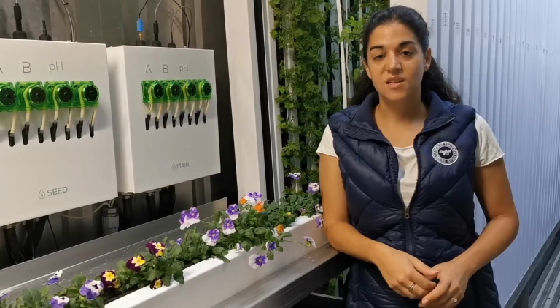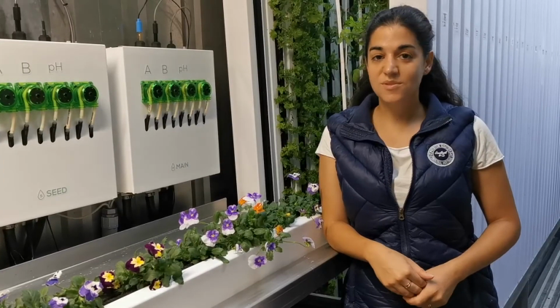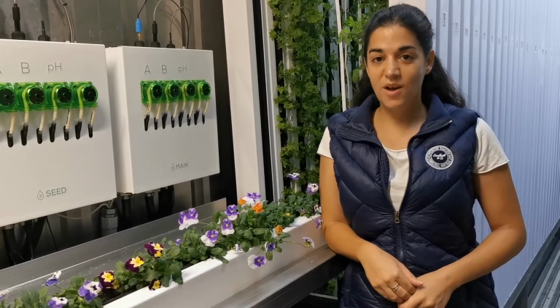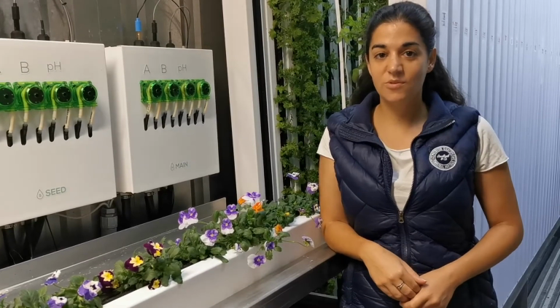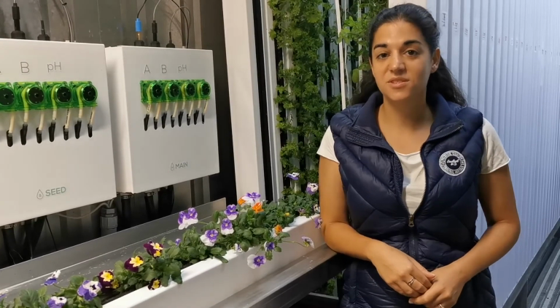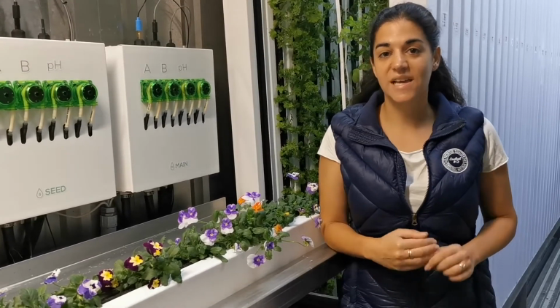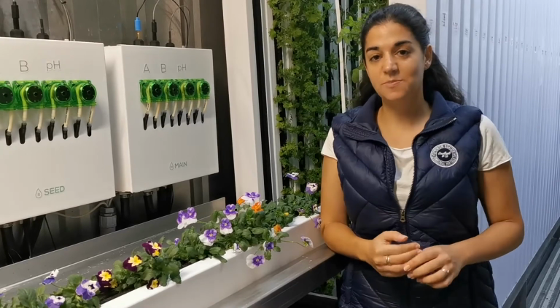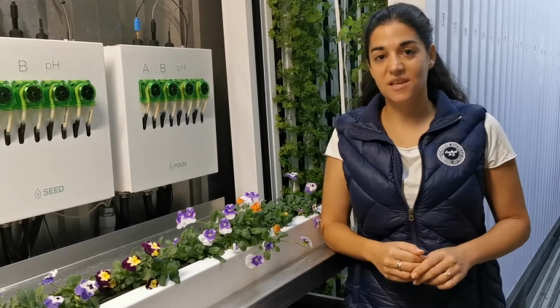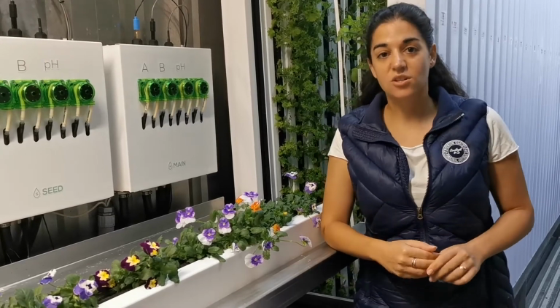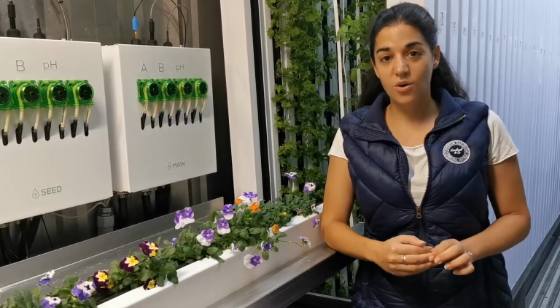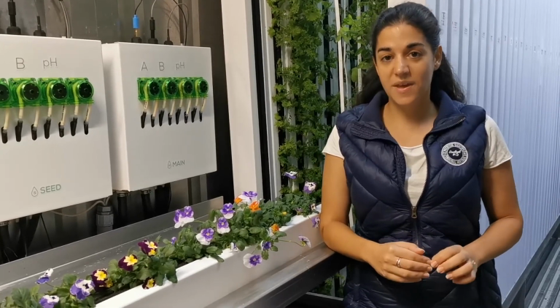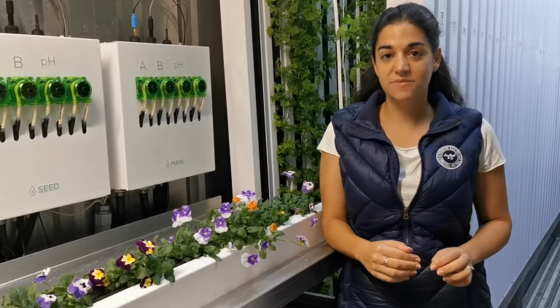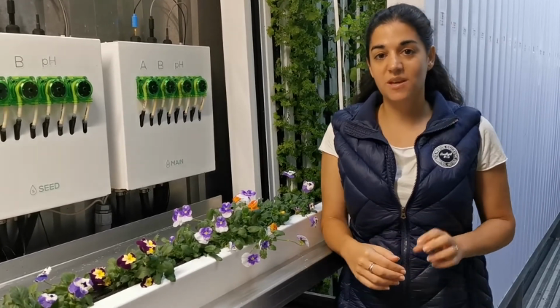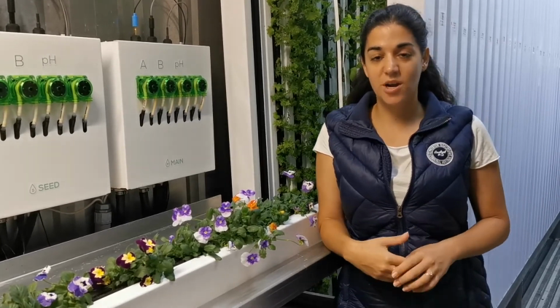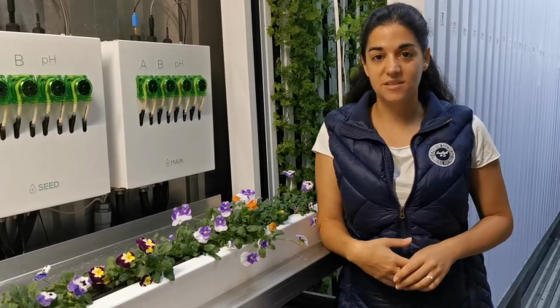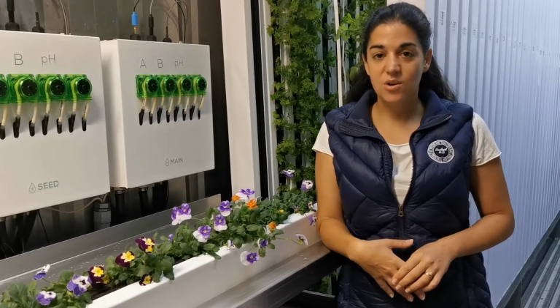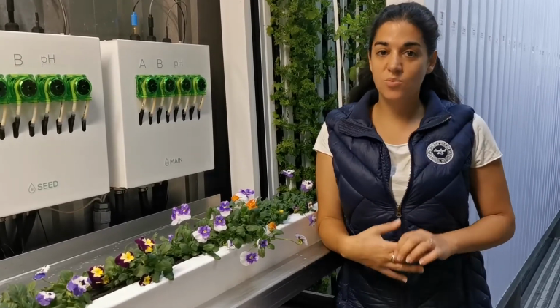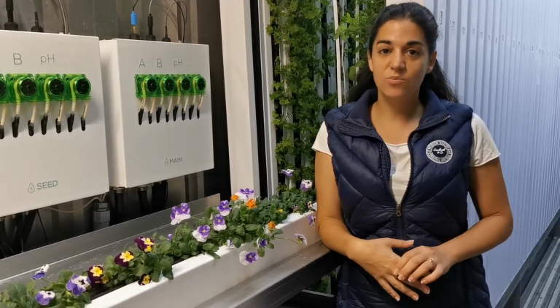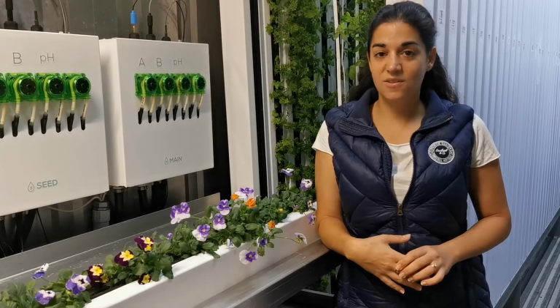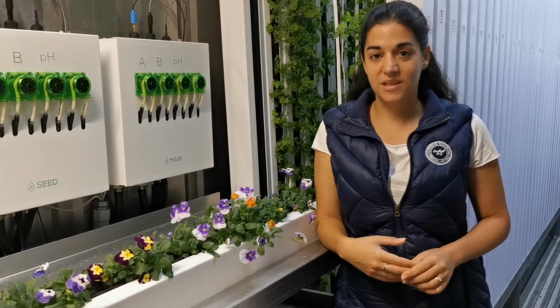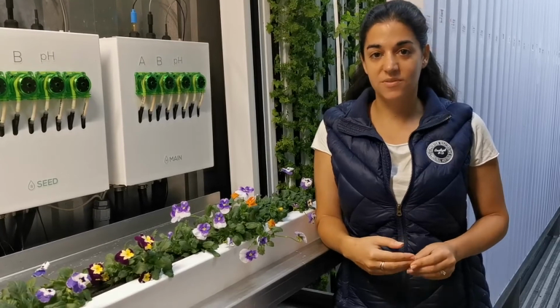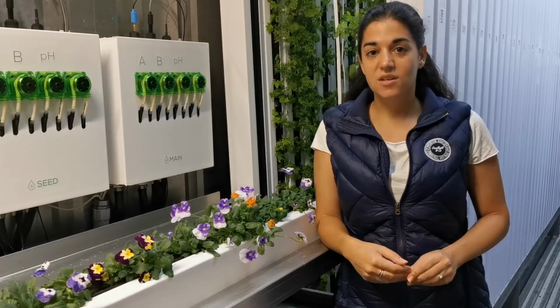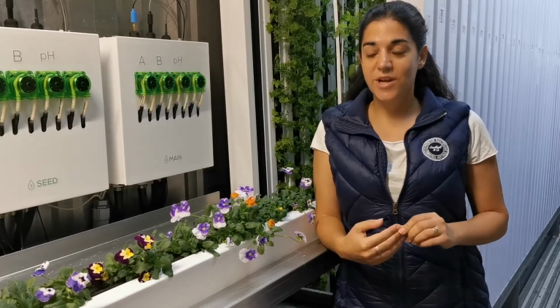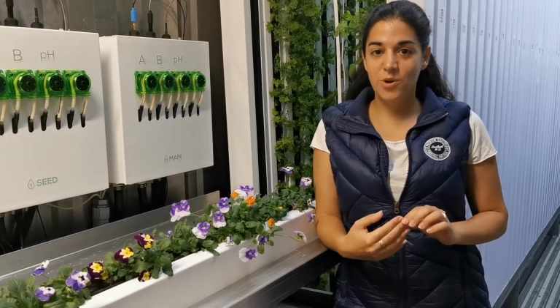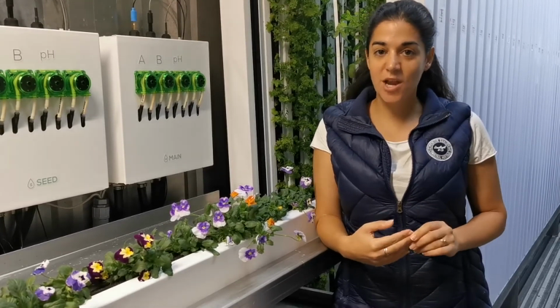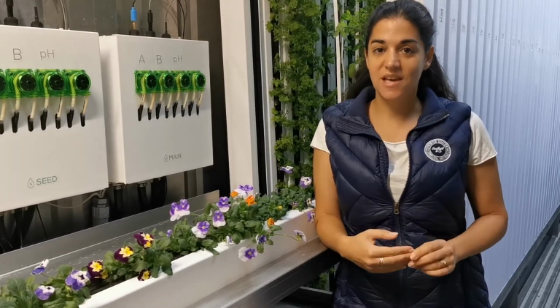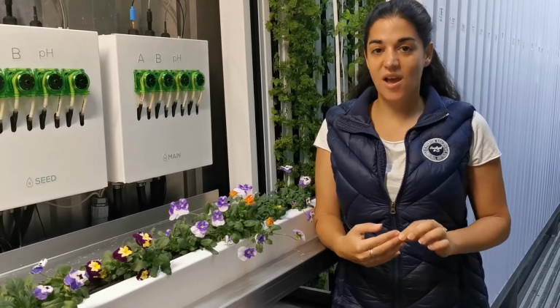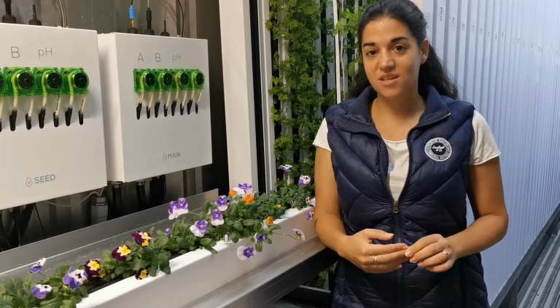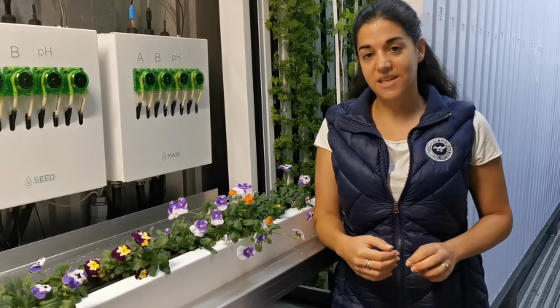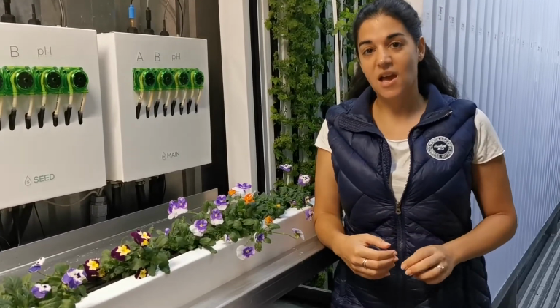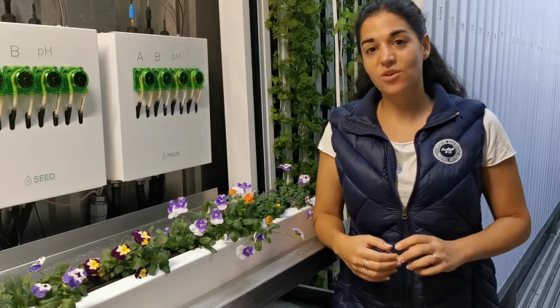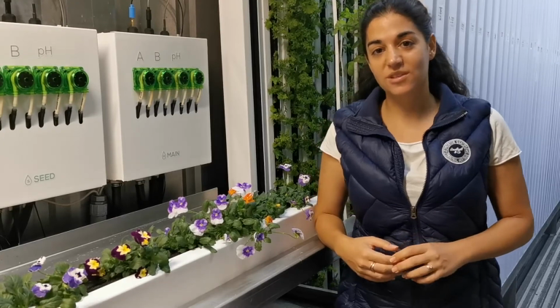Some Cyprus farmers are reported to use excess pesticides to grow what they believe to be a better product, which is why we began Herb and Leaf, to bring a premium product that is healthy, clean and grown locally.